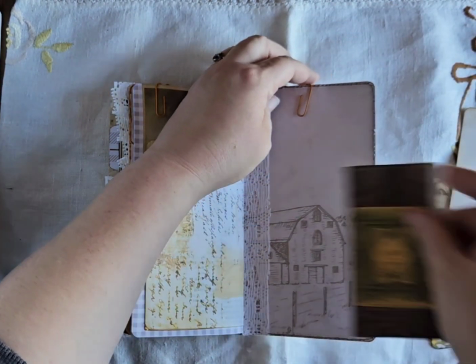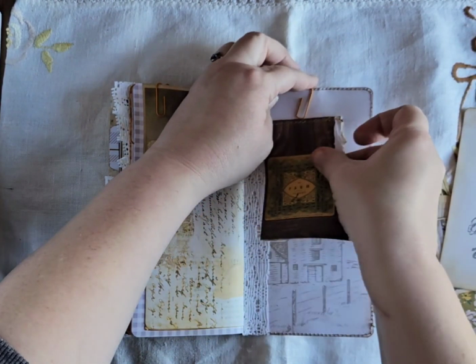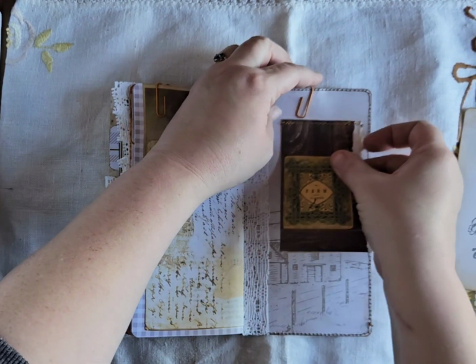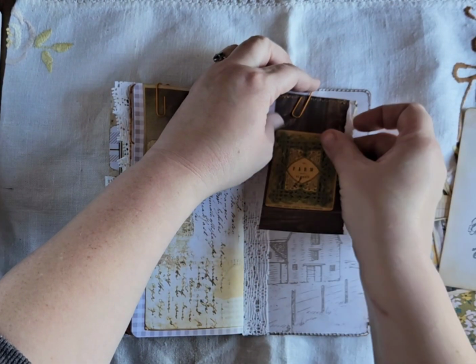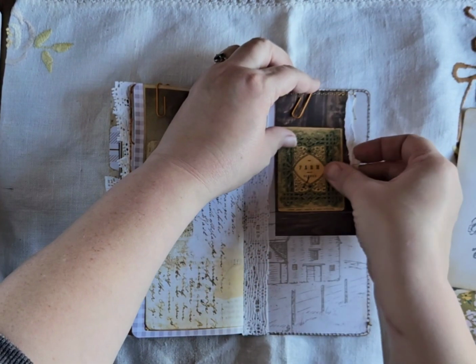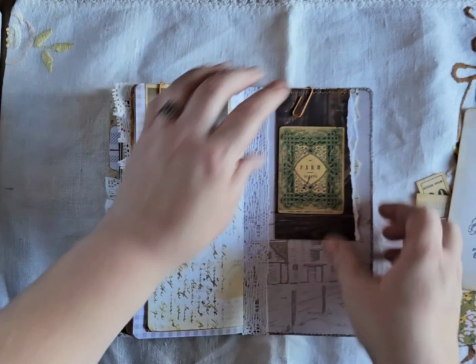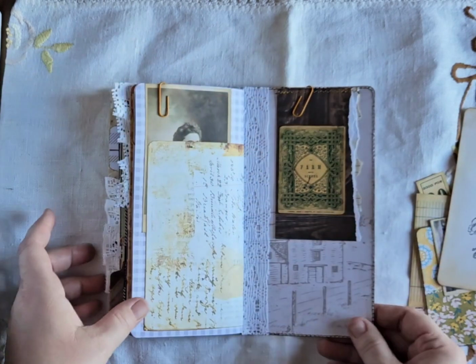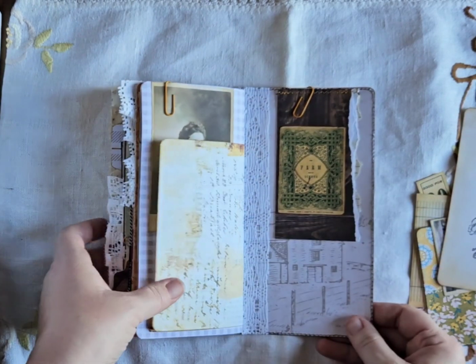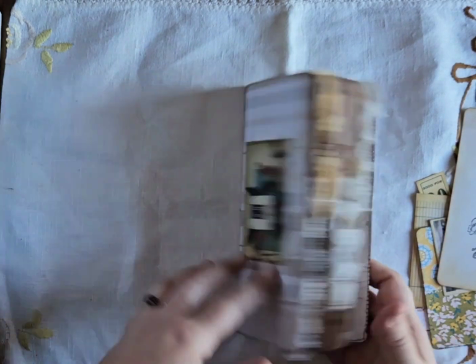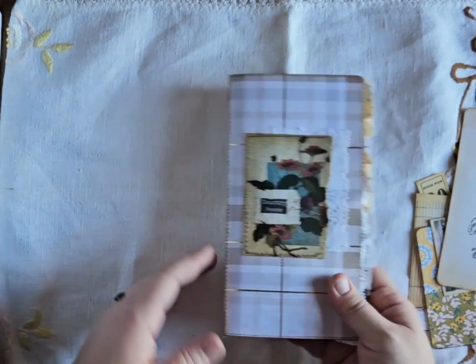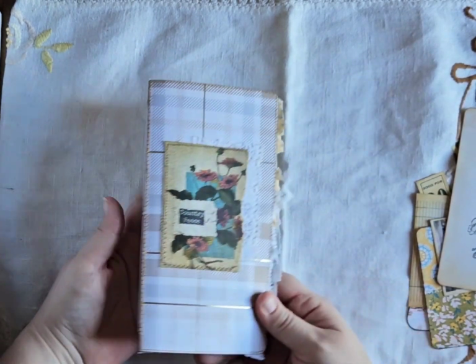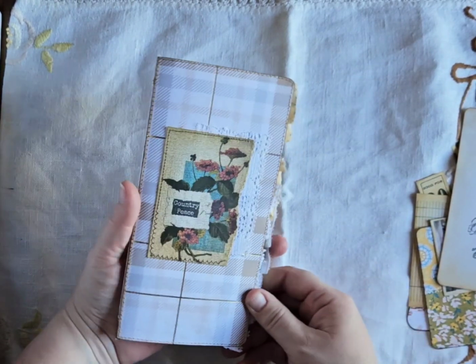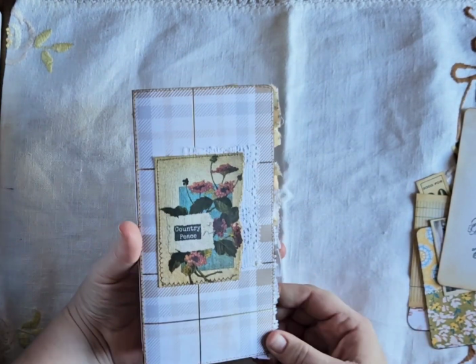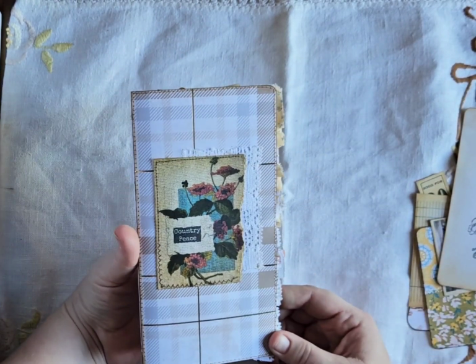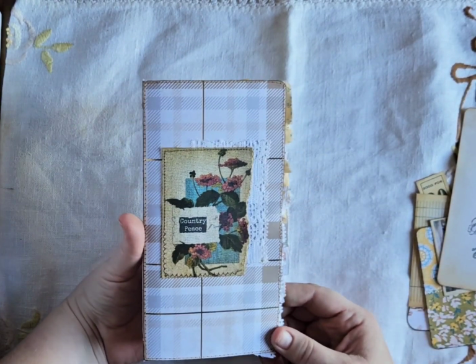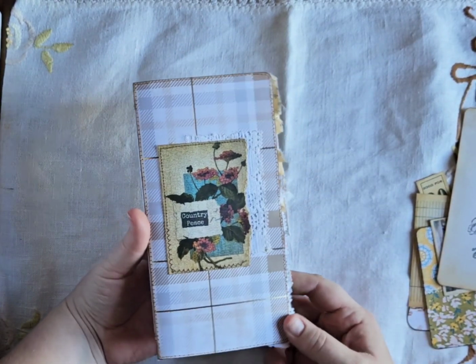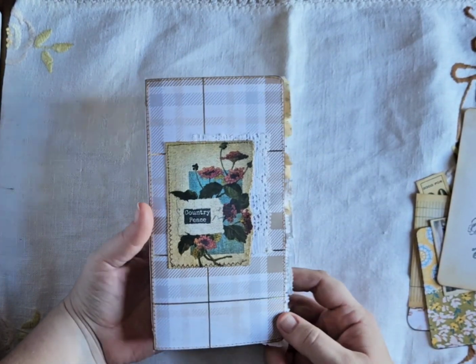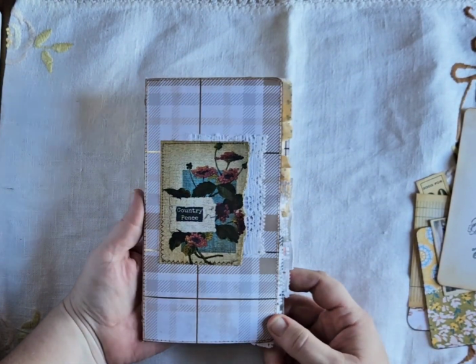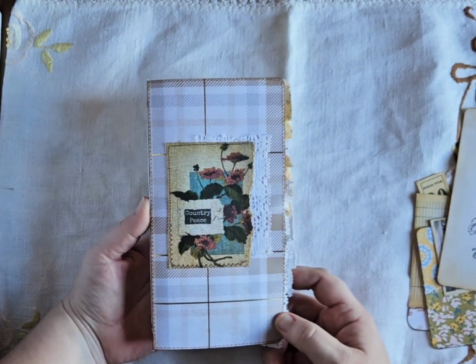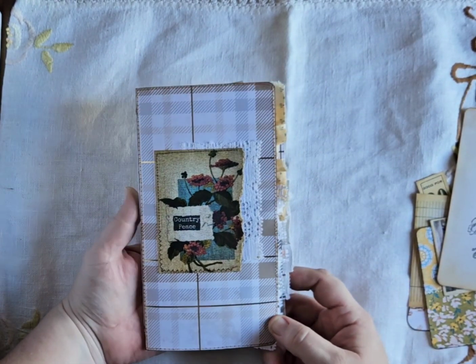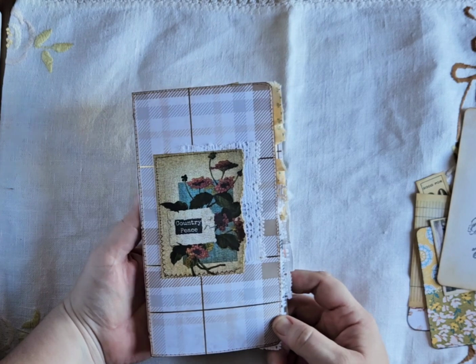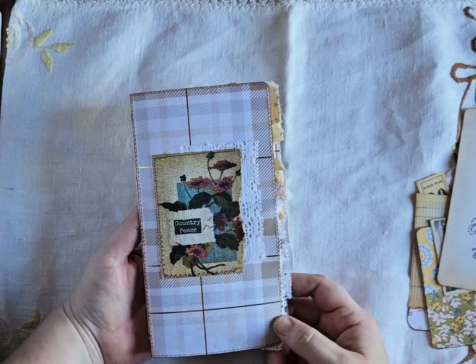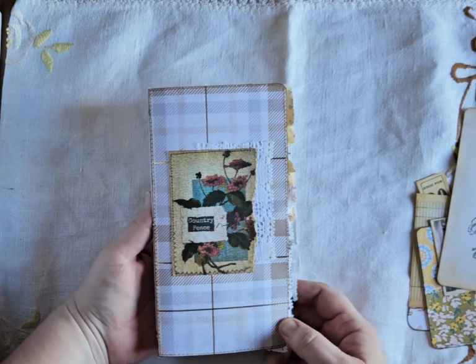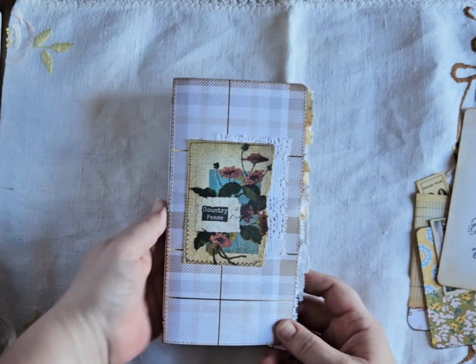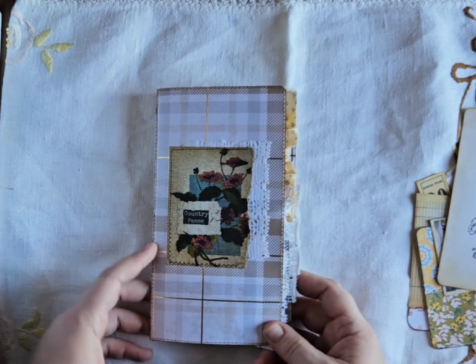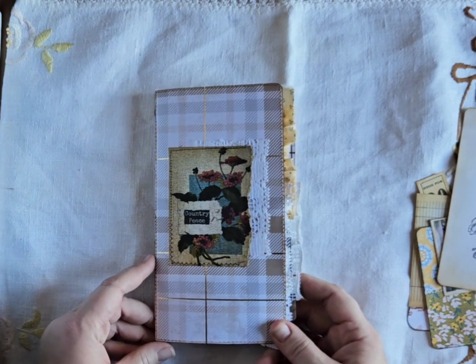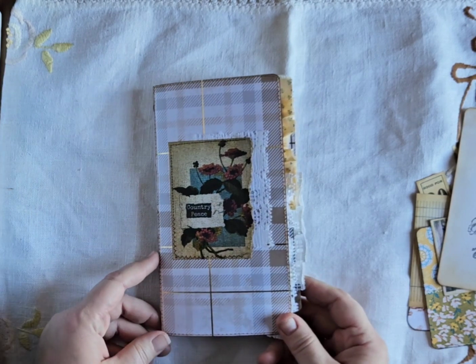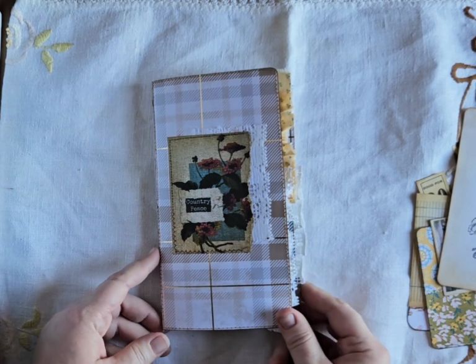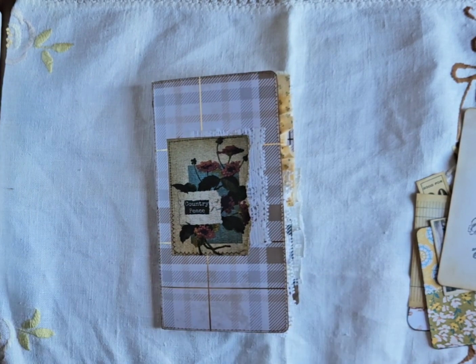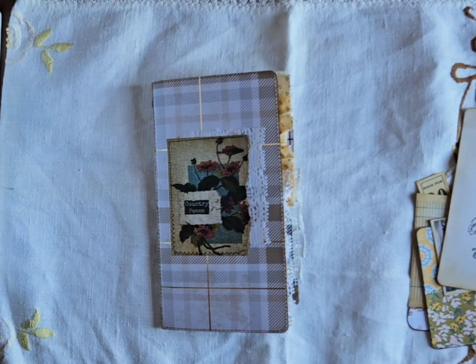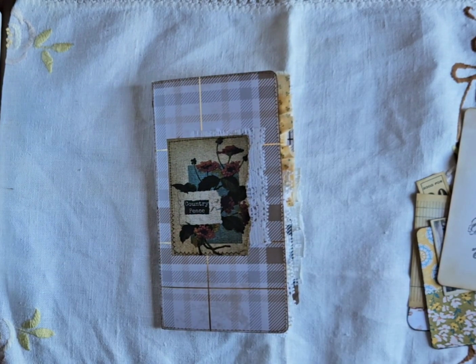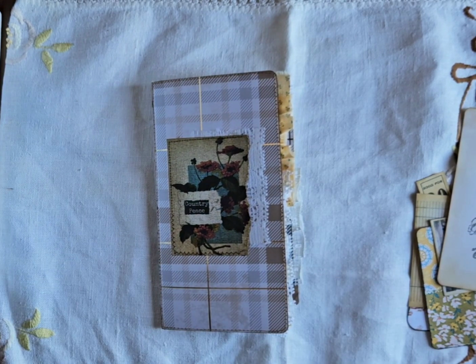So that is my country farmhouse journal. I hope you guys like it — it is for sale in my Ko-fi shop right now if you're interested; I will leave the link below. Thanks for watching and have a great day!